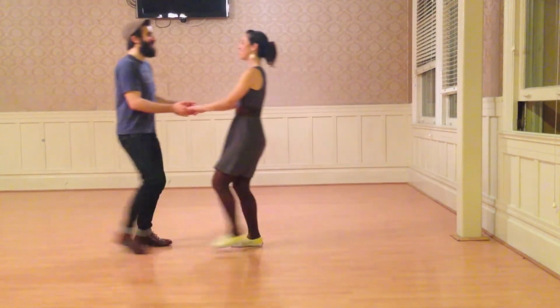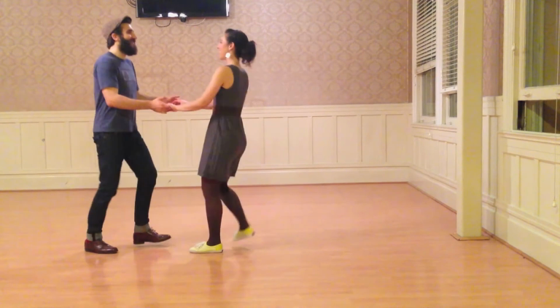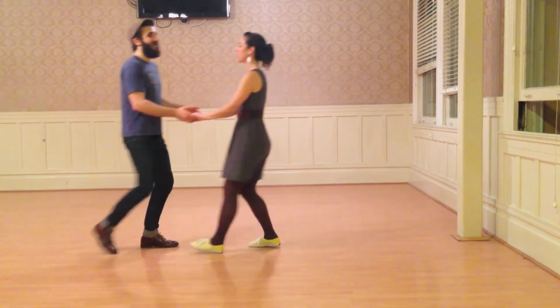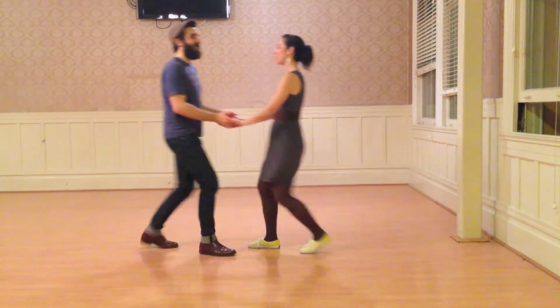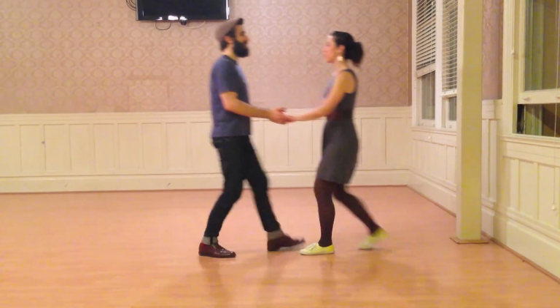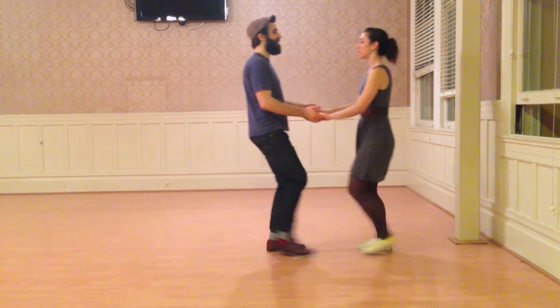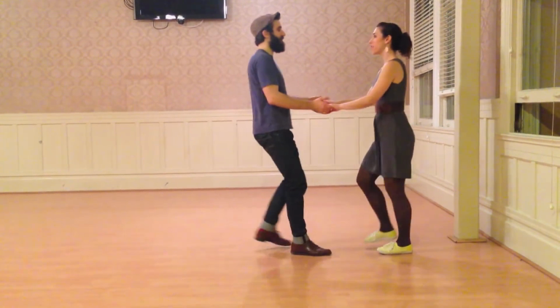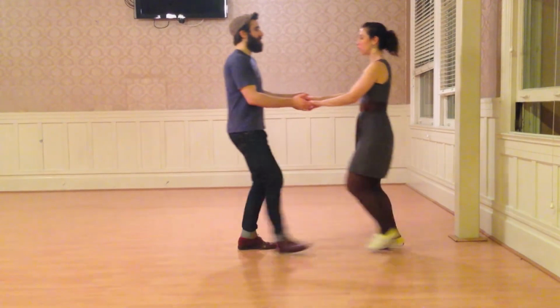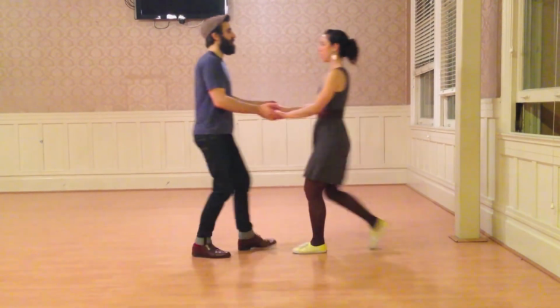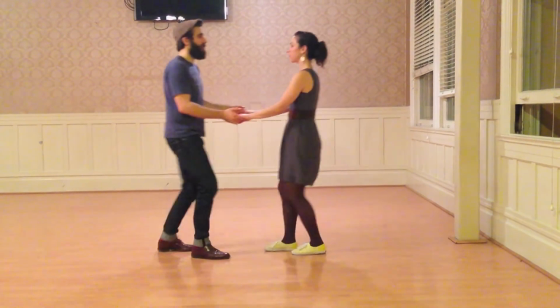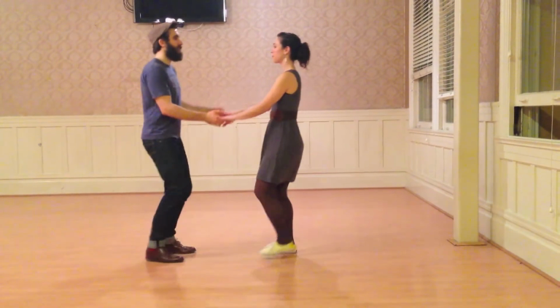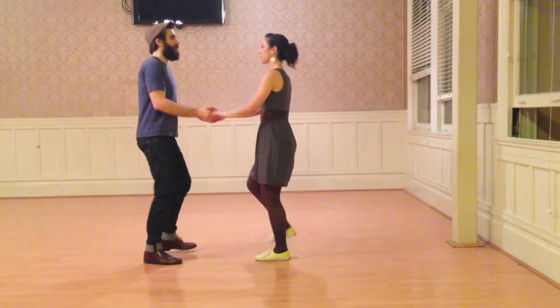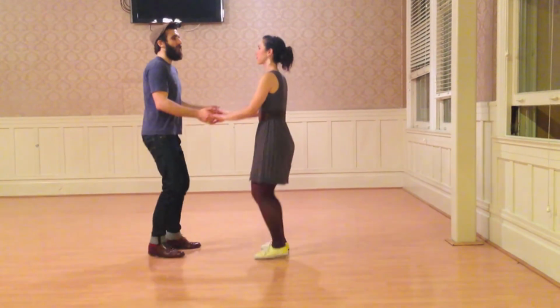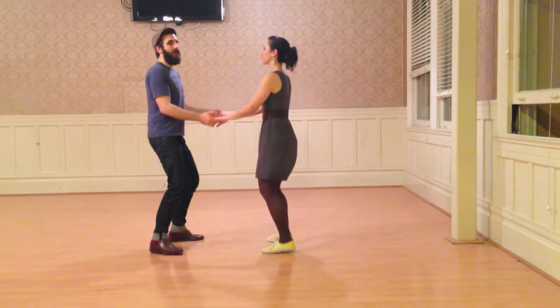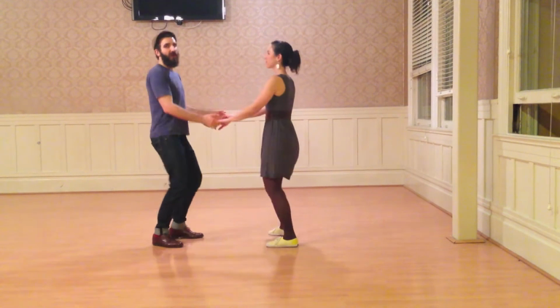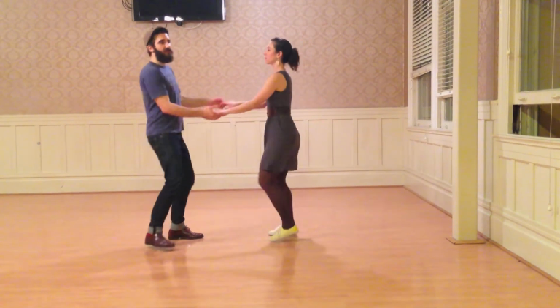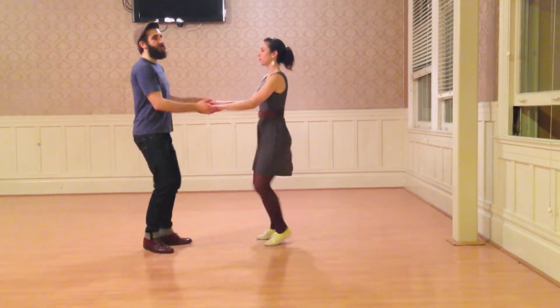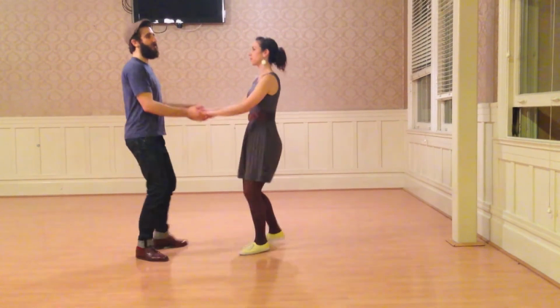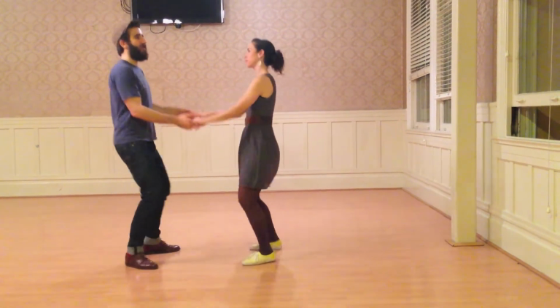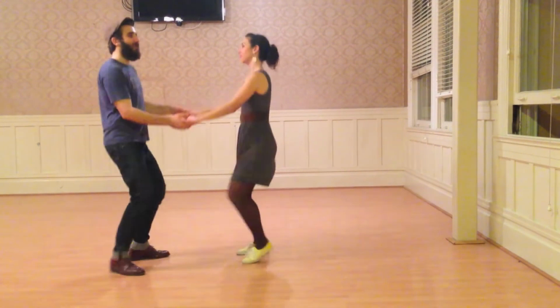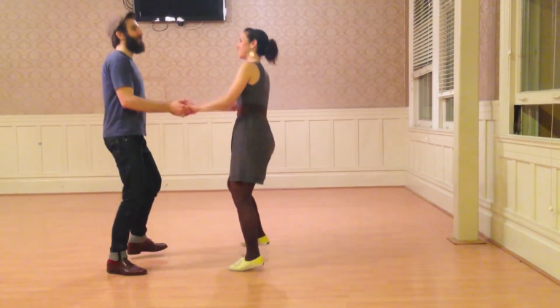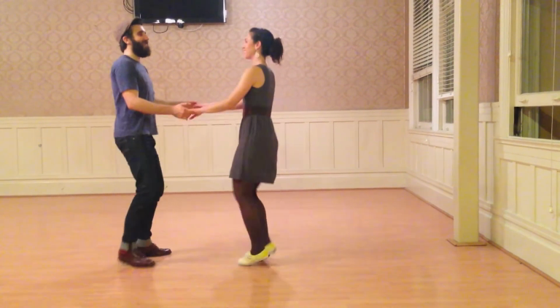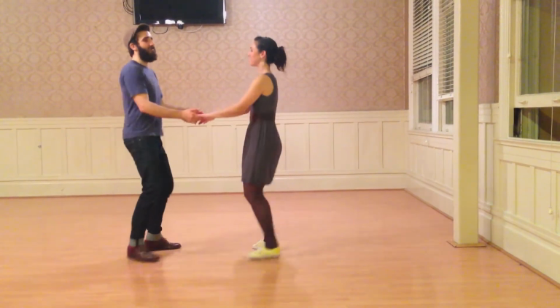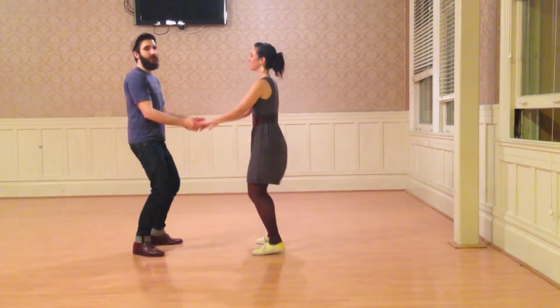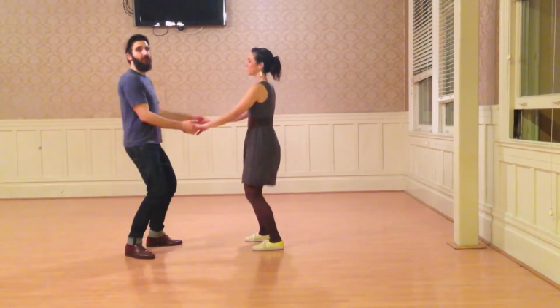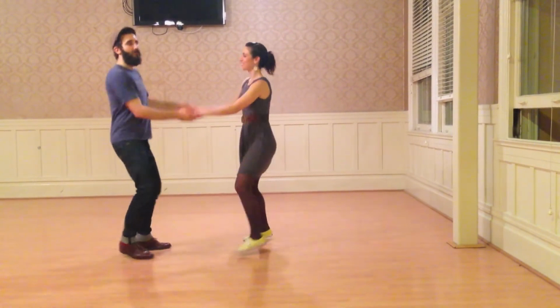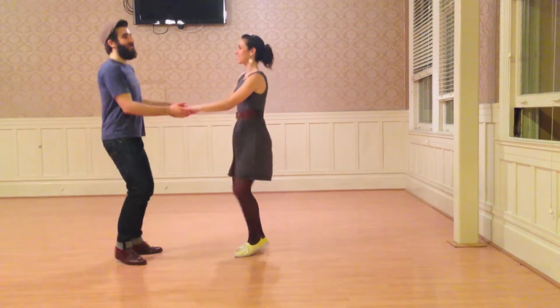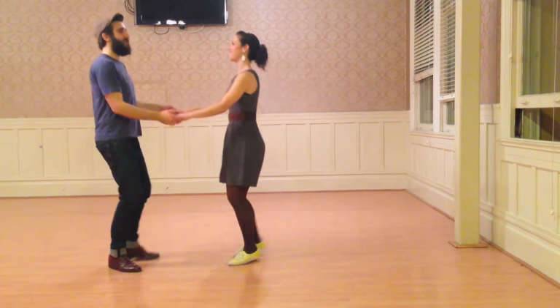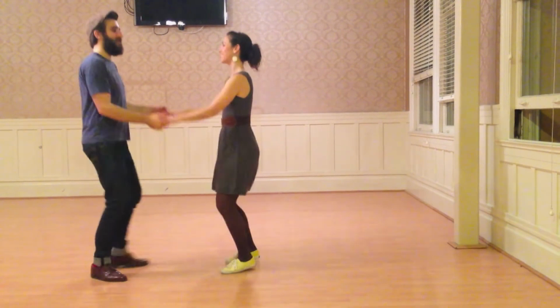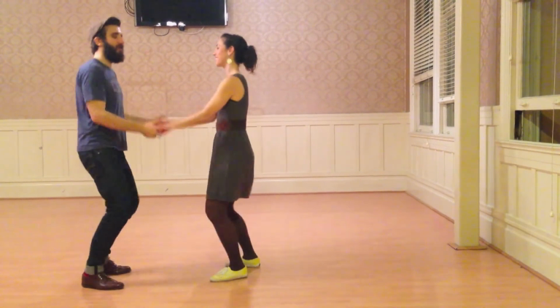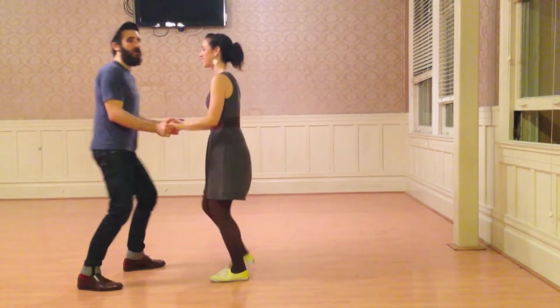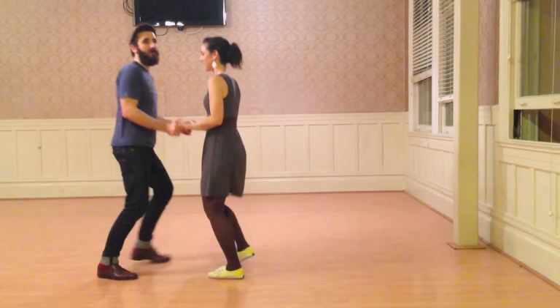And then we blend right into the triple steps. And here we go to stretch — one, two, three, four, and then press.